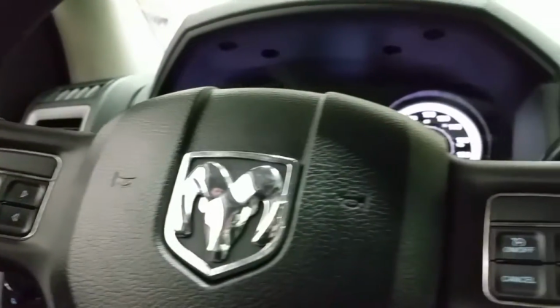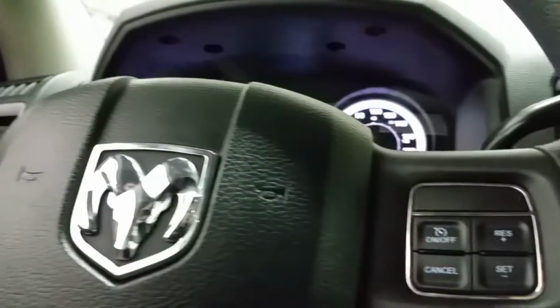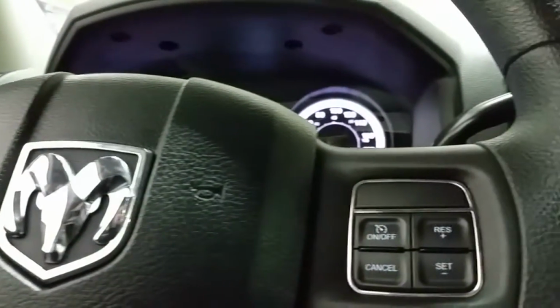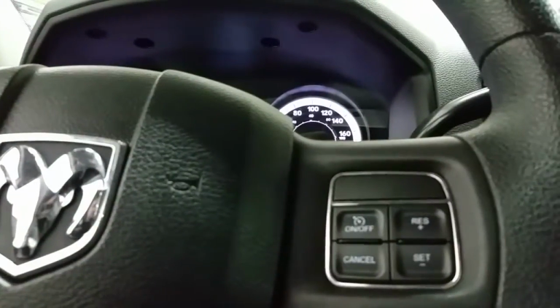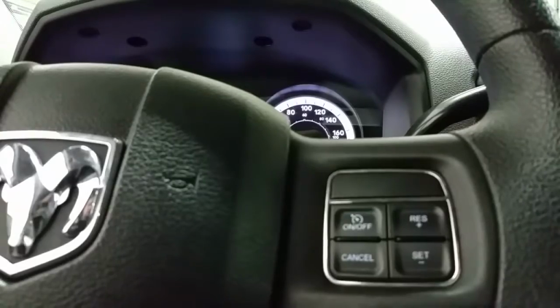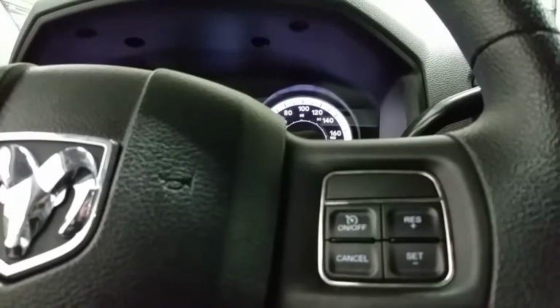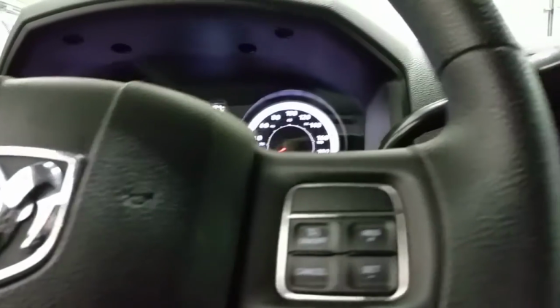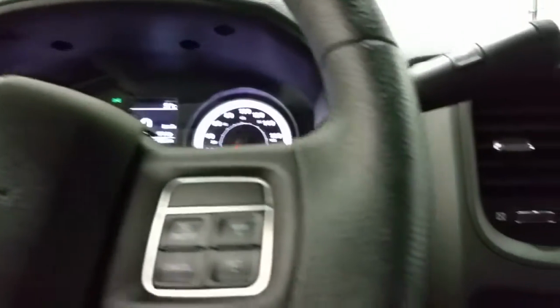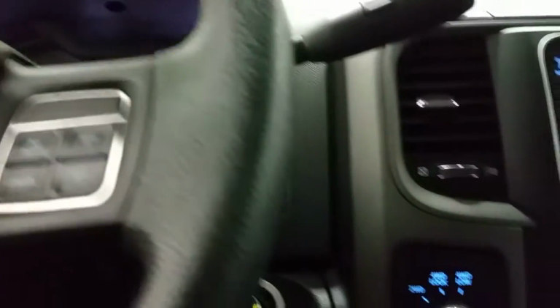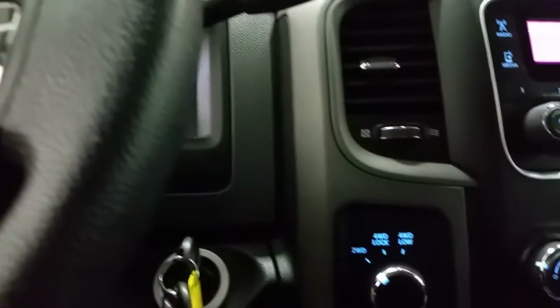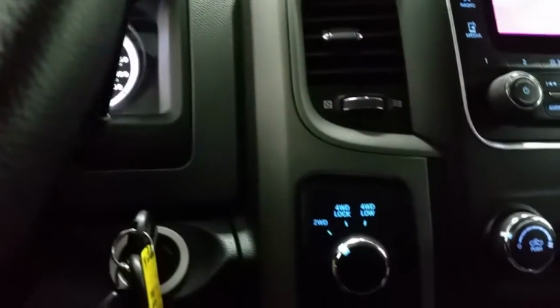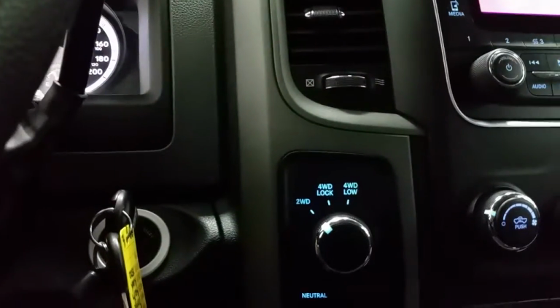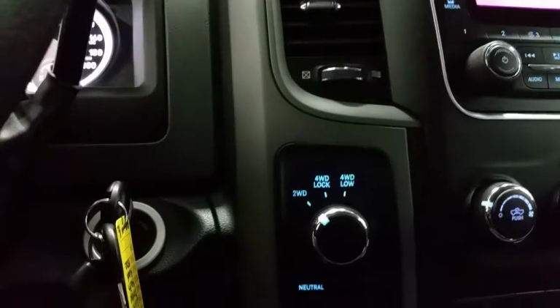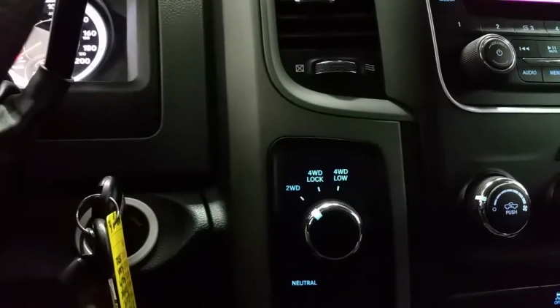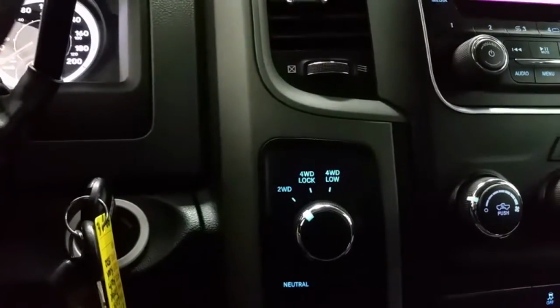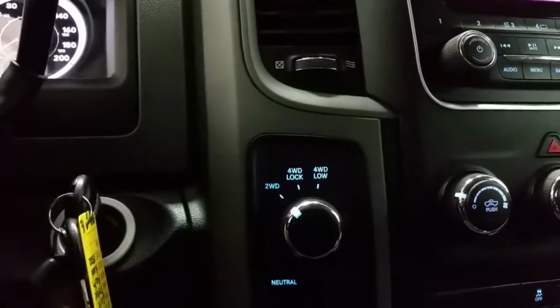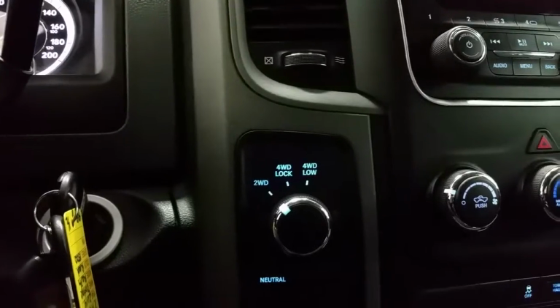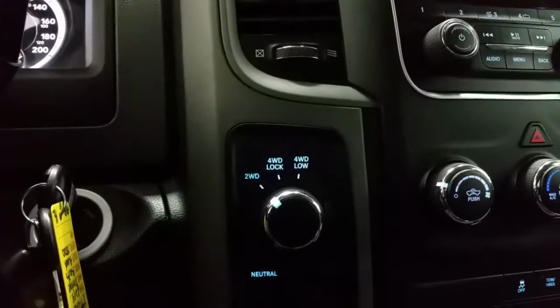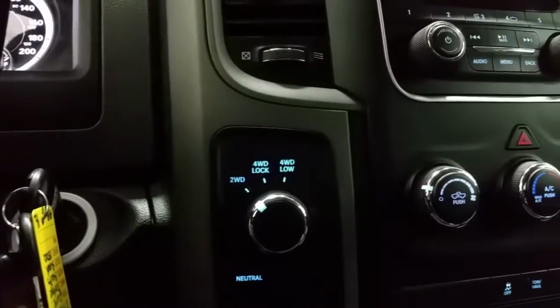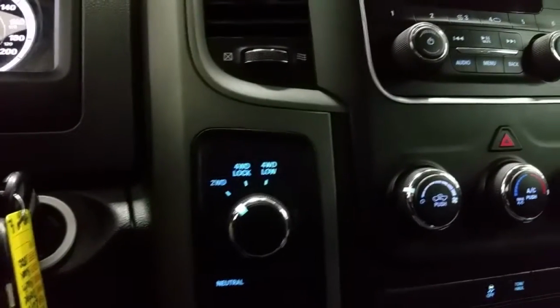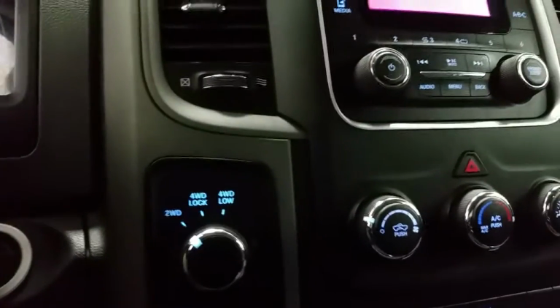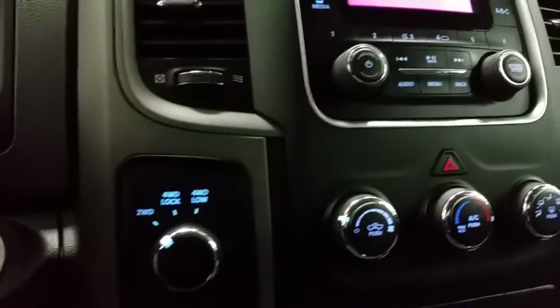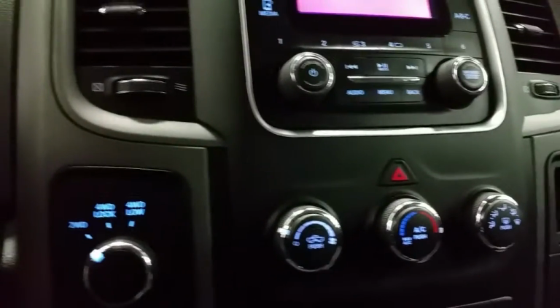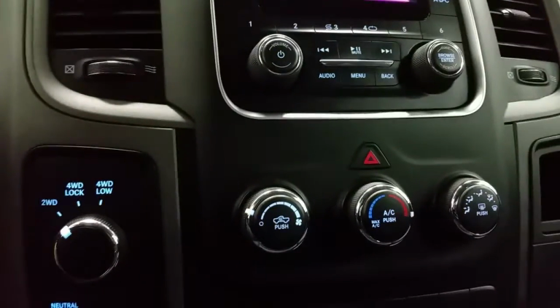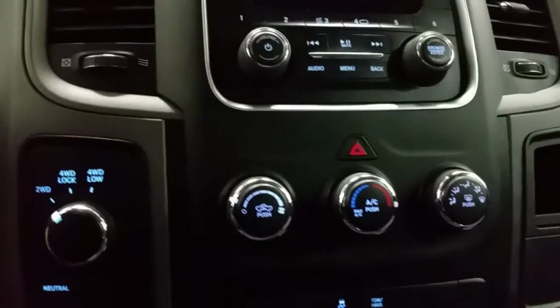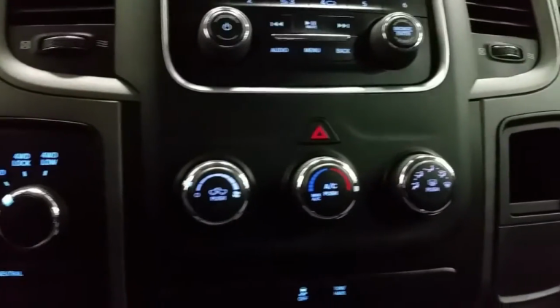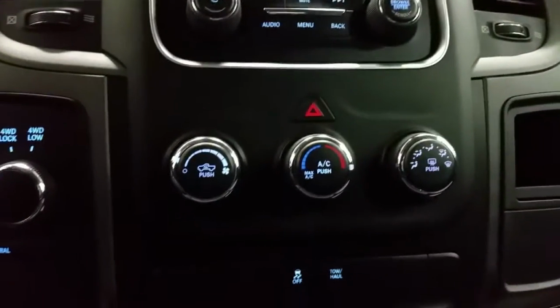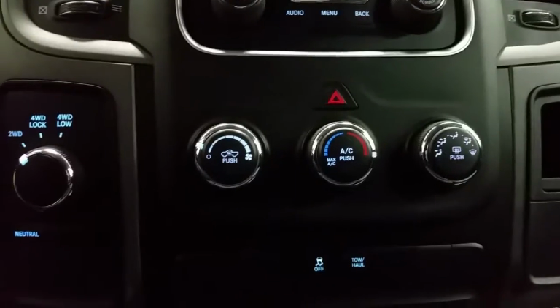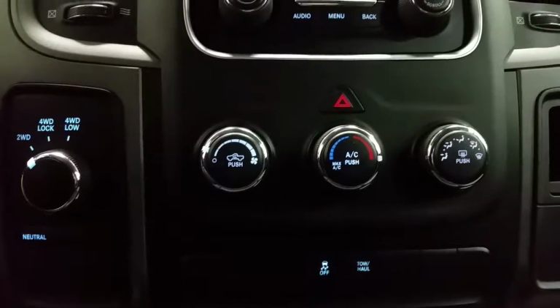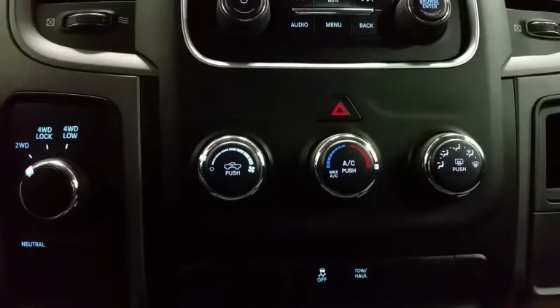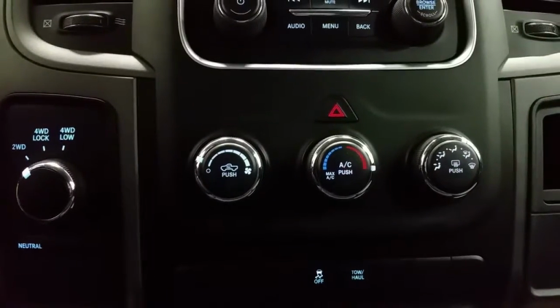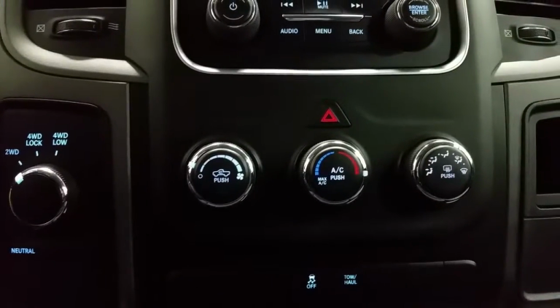It has airbags and cruise control. Four-wheel drive options include two-wheel drive, four-wheel drive lock, four-wheel drive low, as well as a neutral mode. A 12-volt power supply on each side. The vehicle has traction control and tow/haul mode.